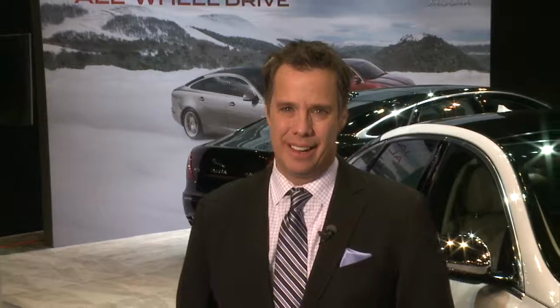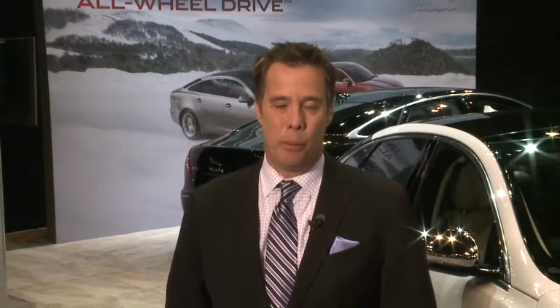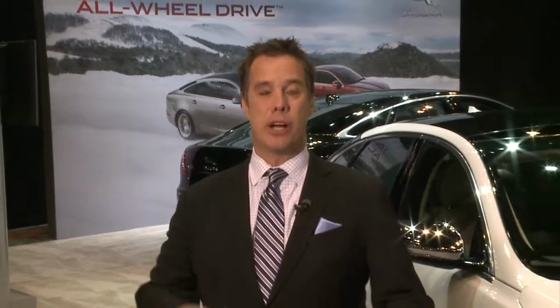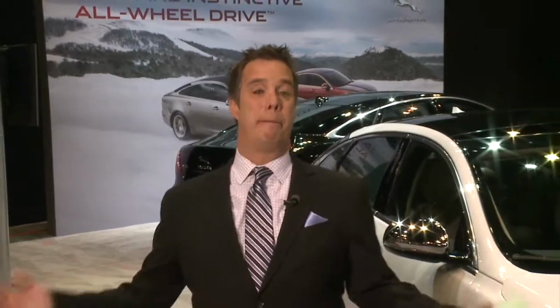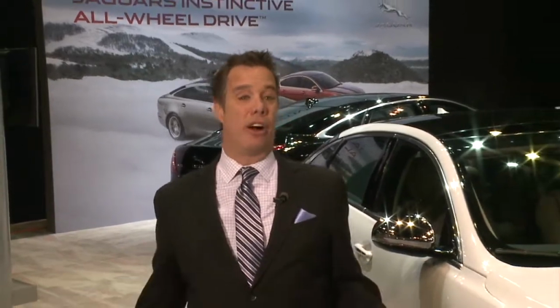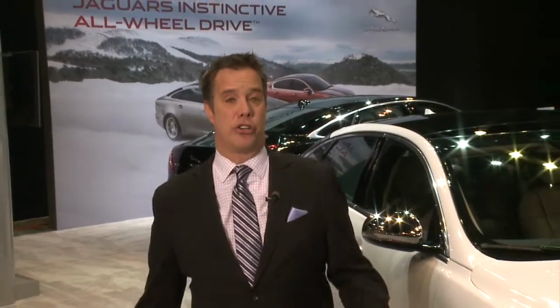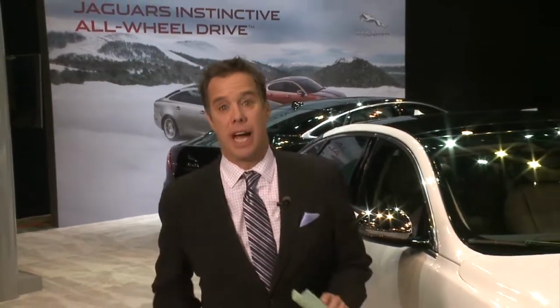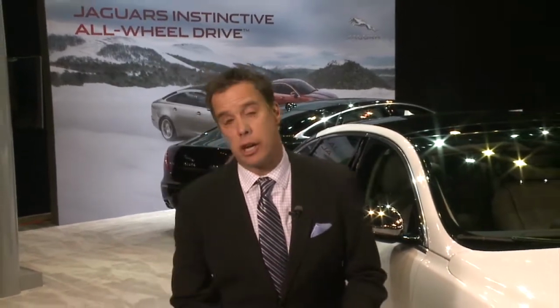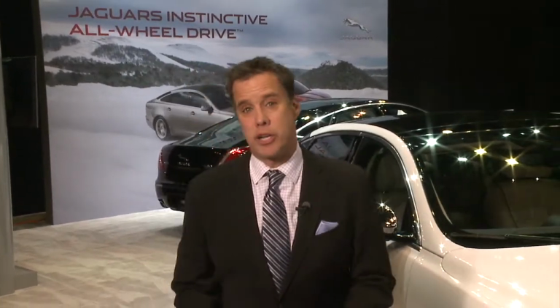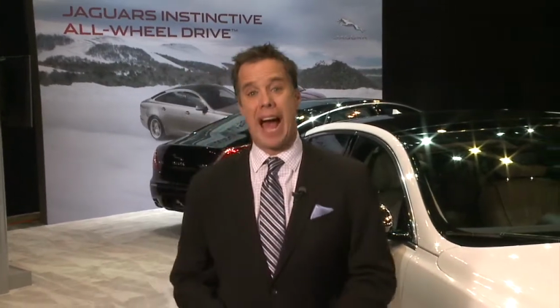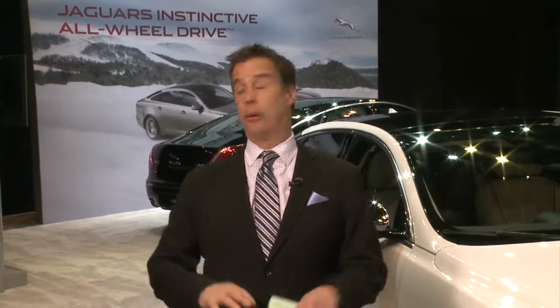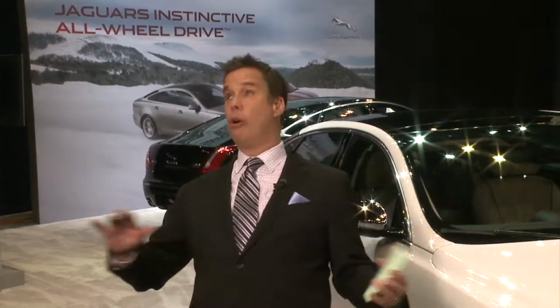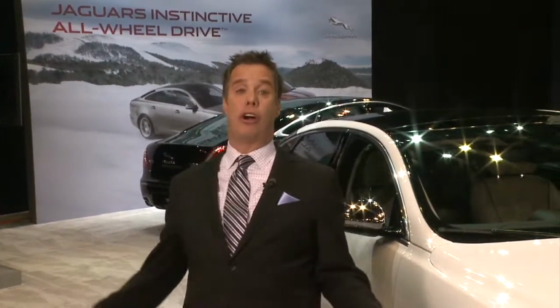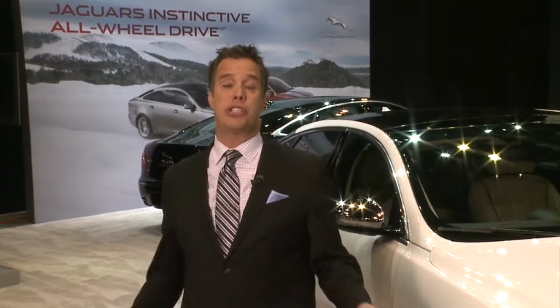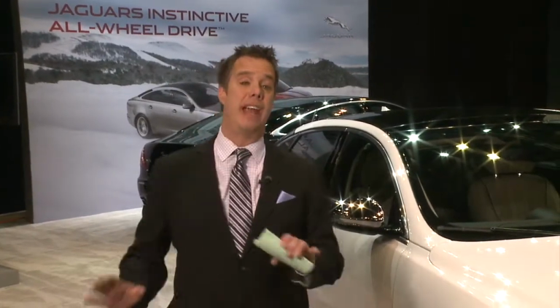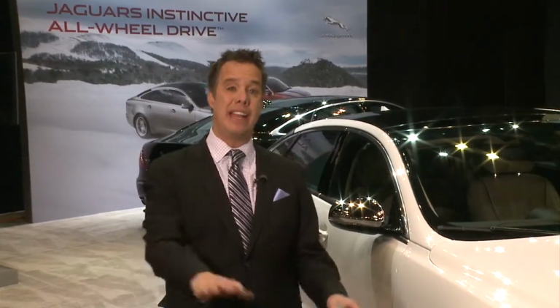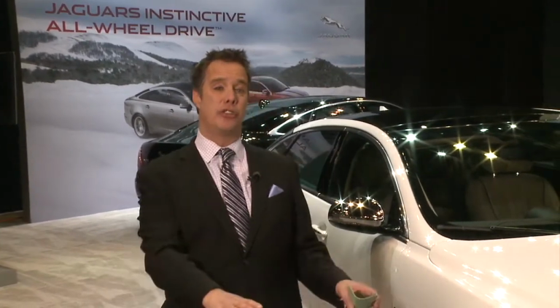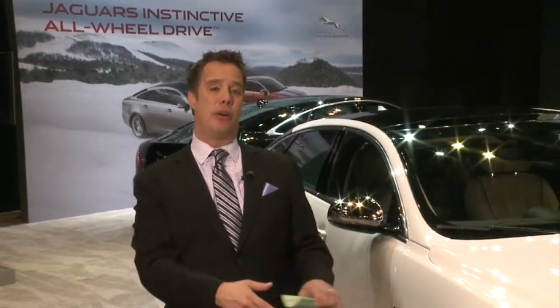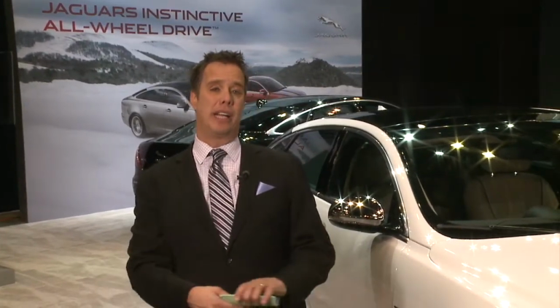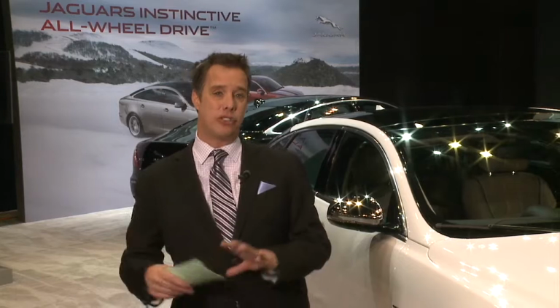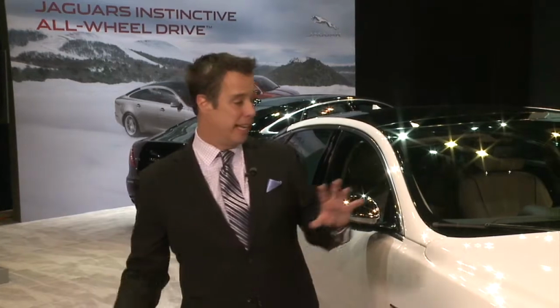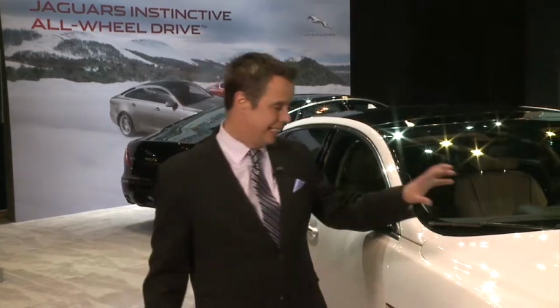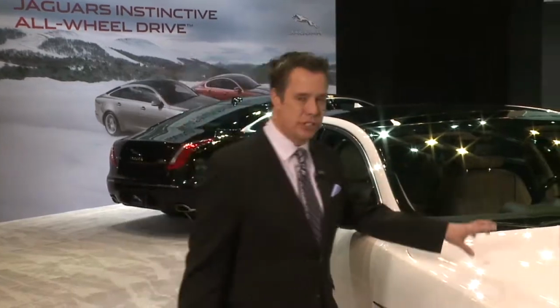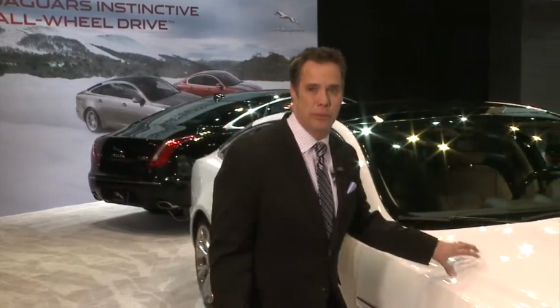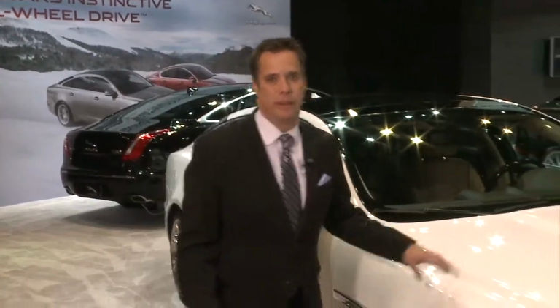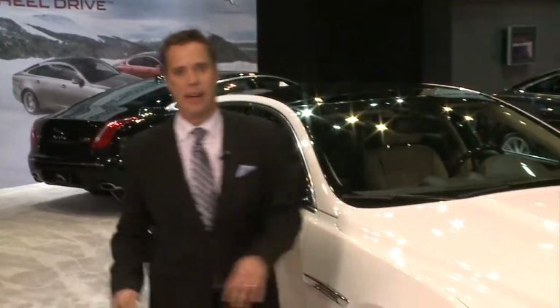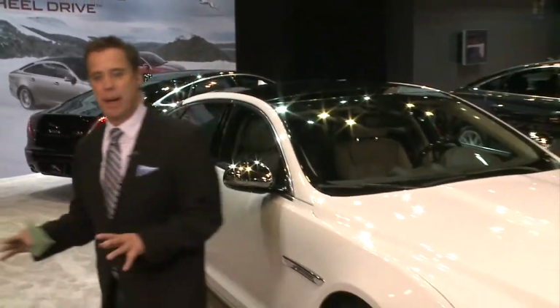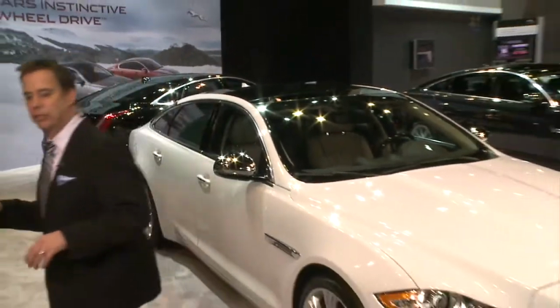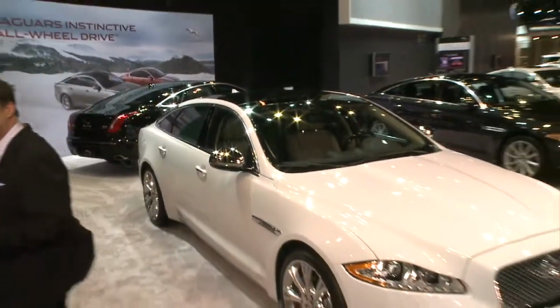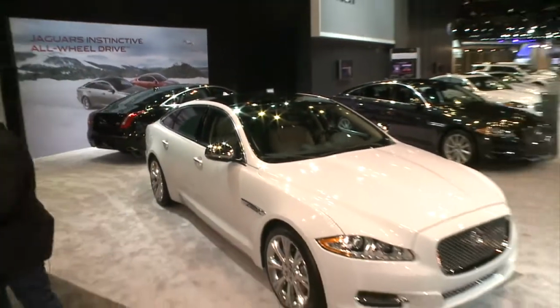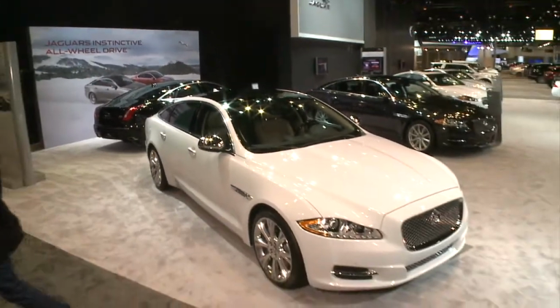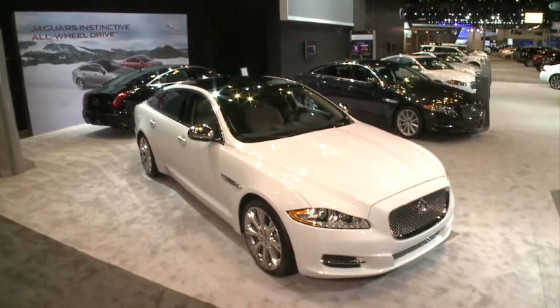When we talk about big auto shows, you've got to talk about Chicago — more cars here than any other show in the country. Let's start with one that I am absolutely in love with from Jaguar.